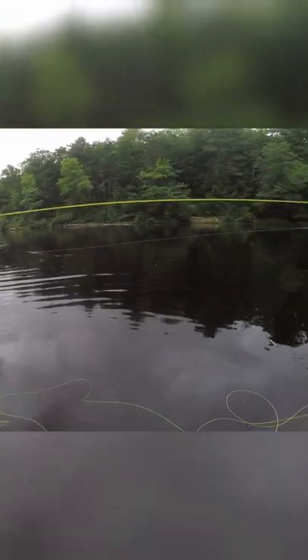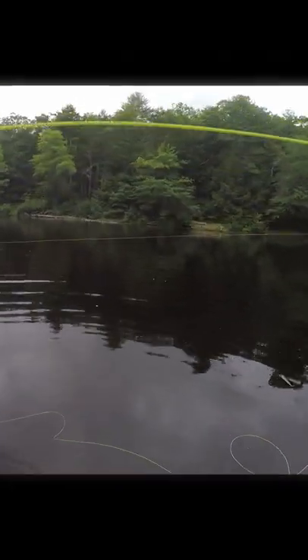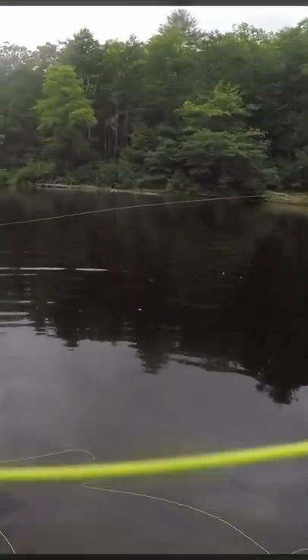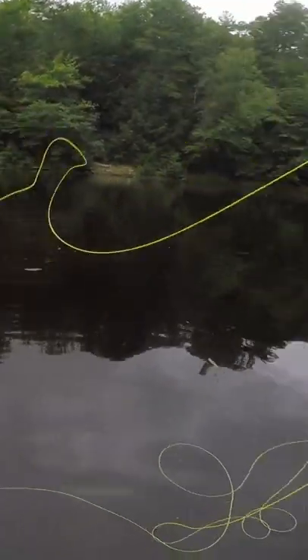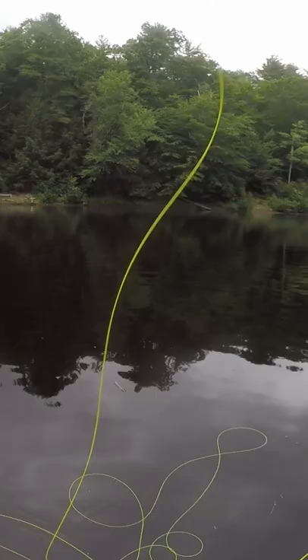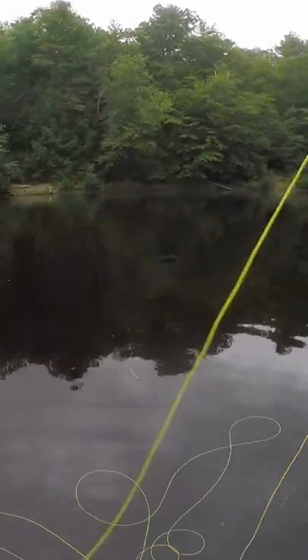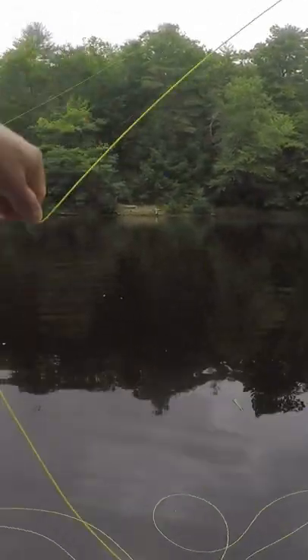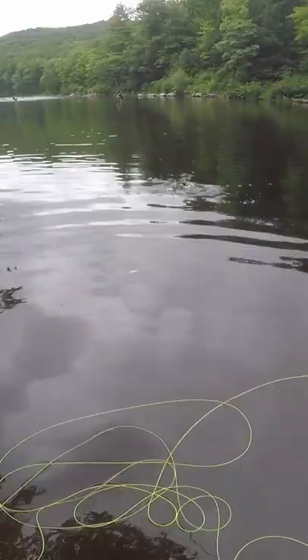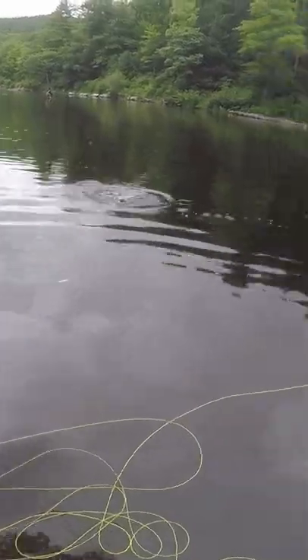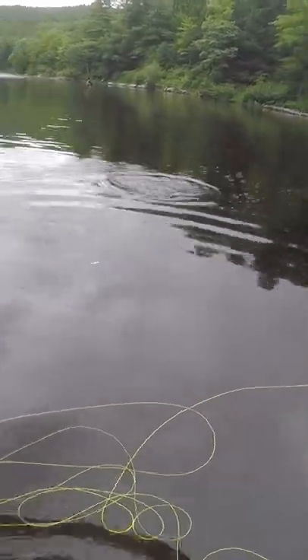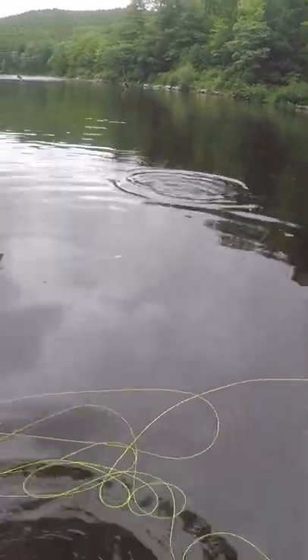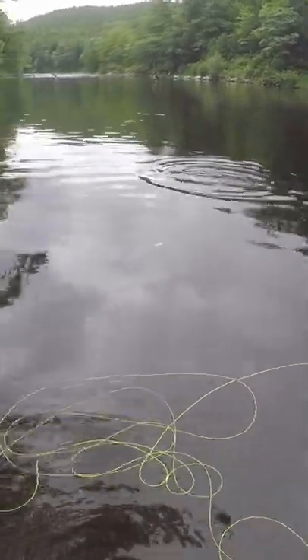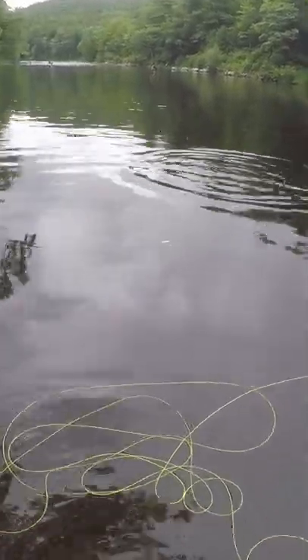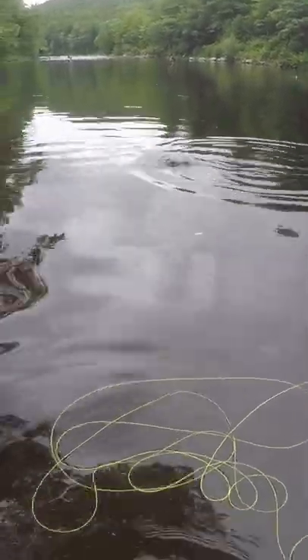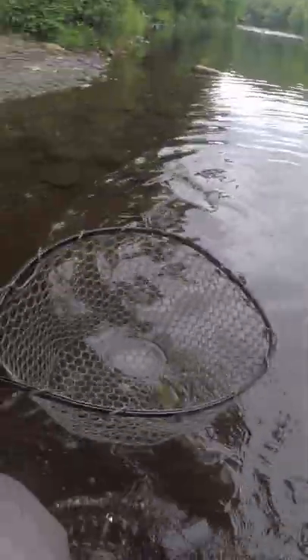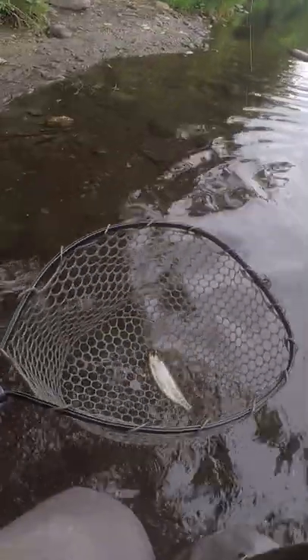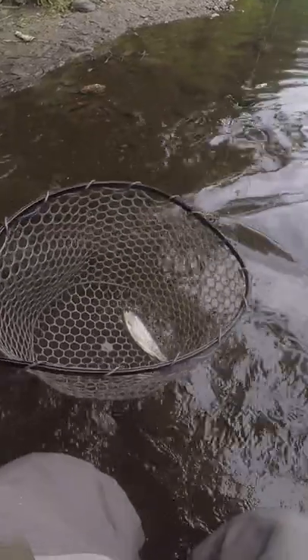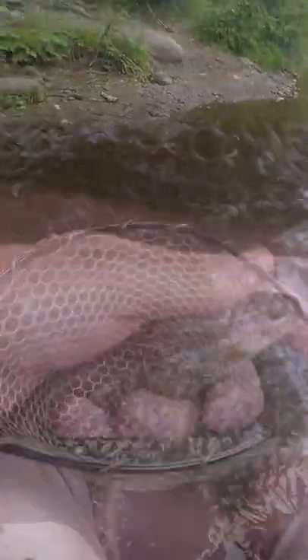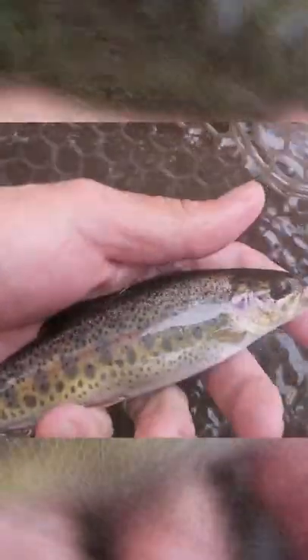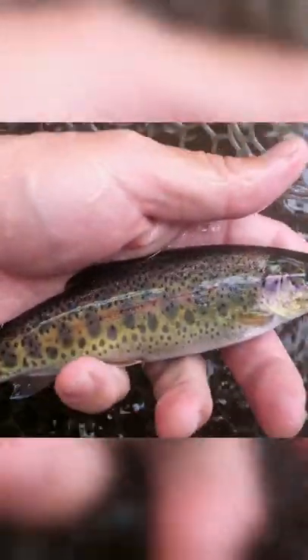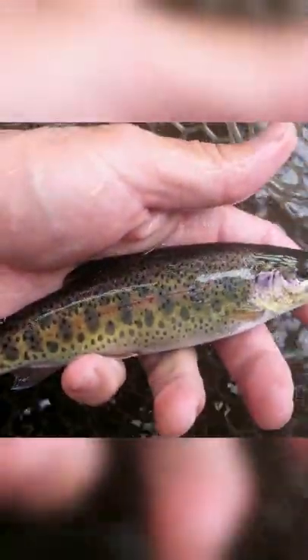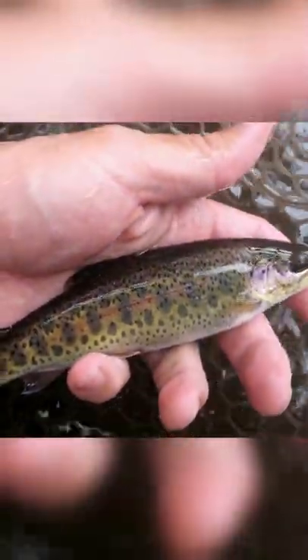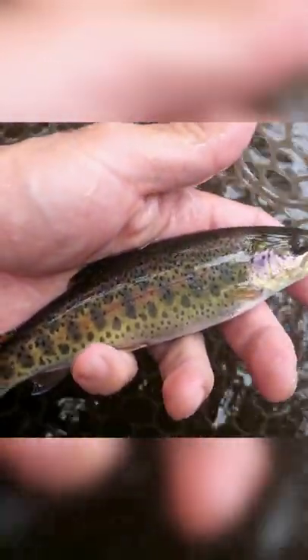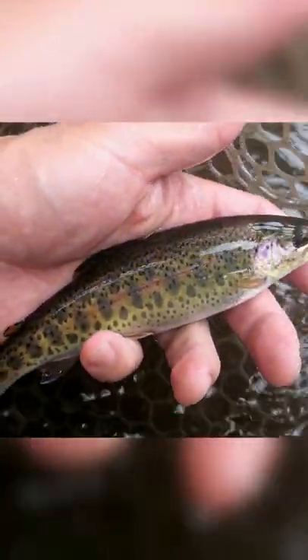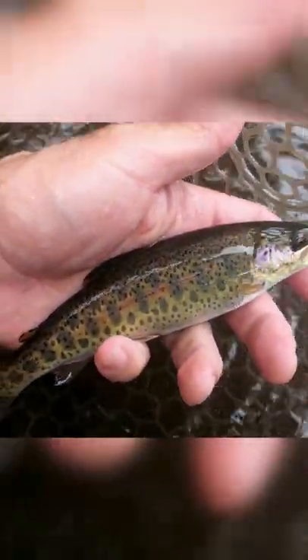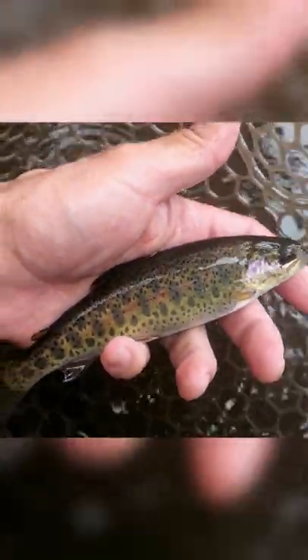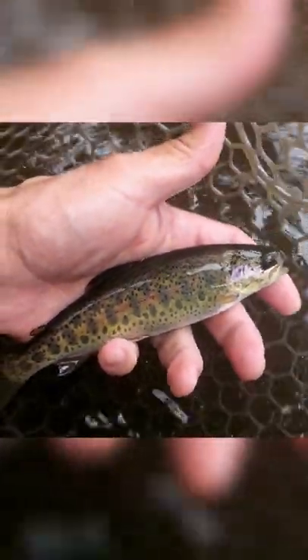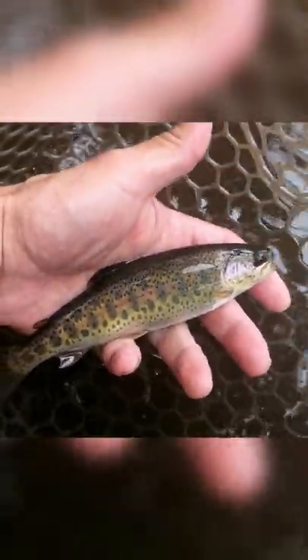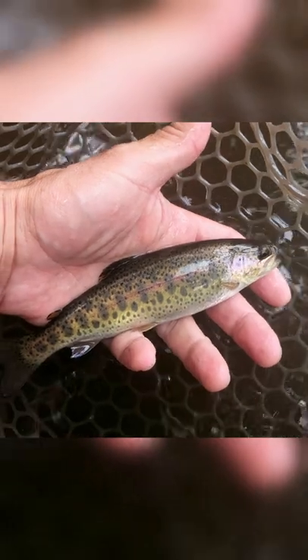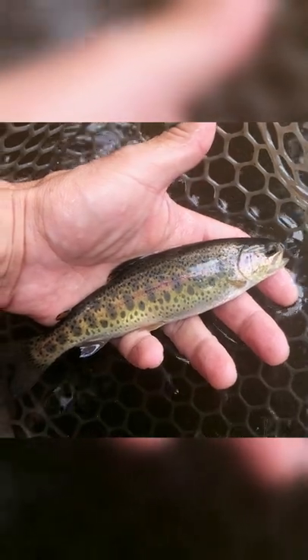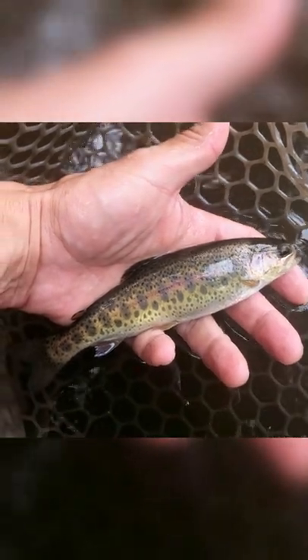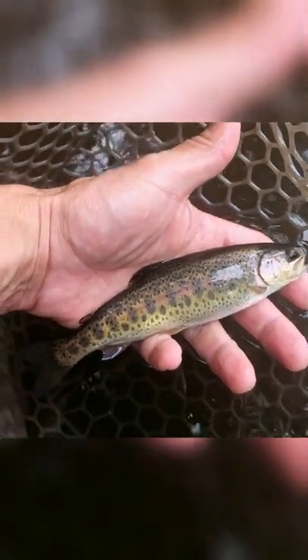There we go. I have never caught a rainbow this small before. Wow, look at that. Par rainbows like this, well below stocking size, offer the most reliable insight into the trout's wild origins that you can get while out in the water.